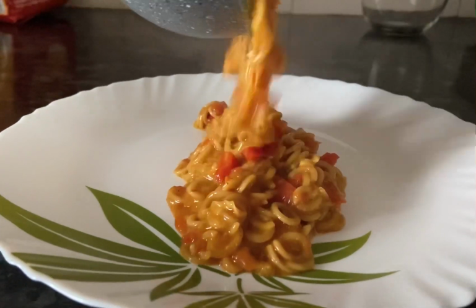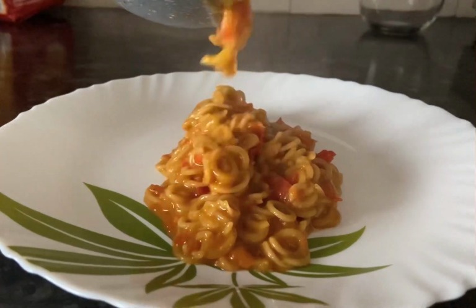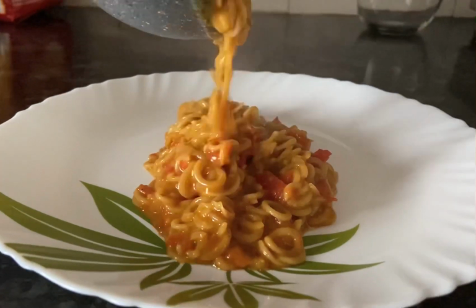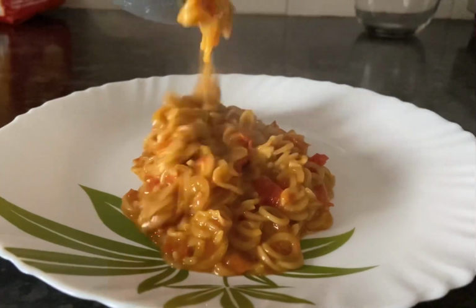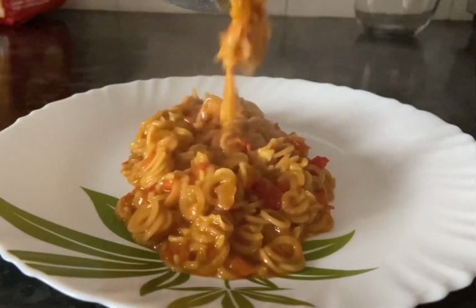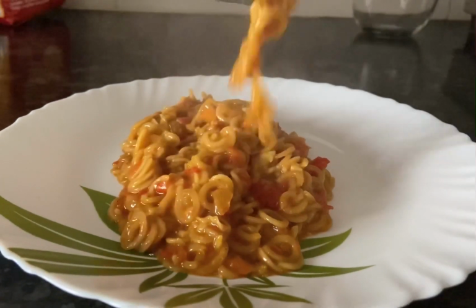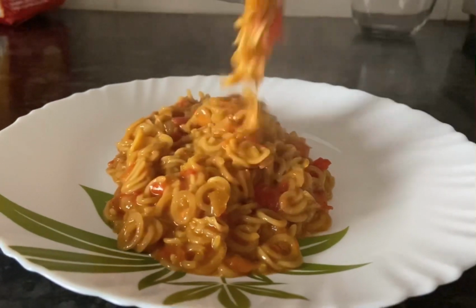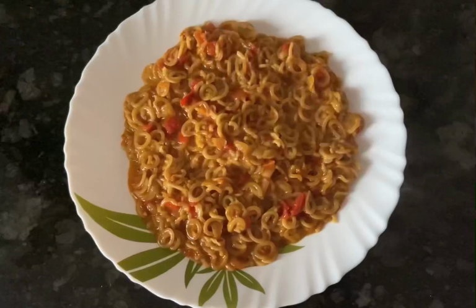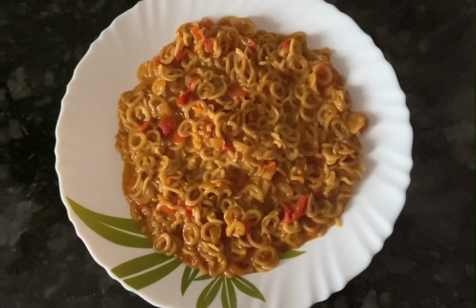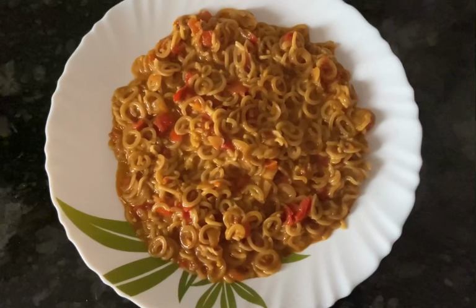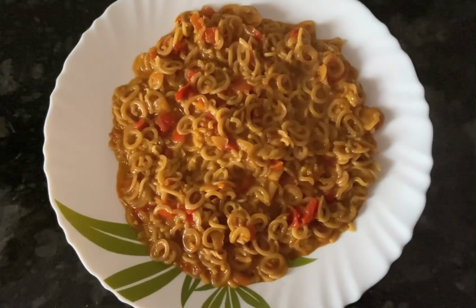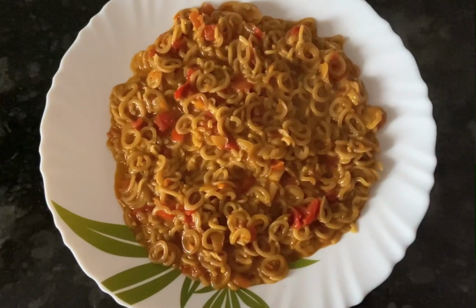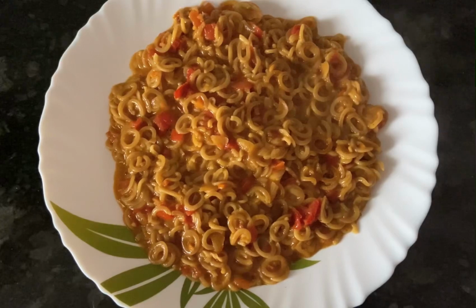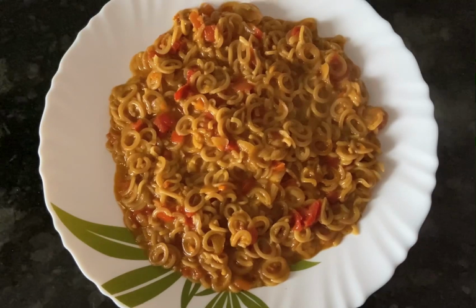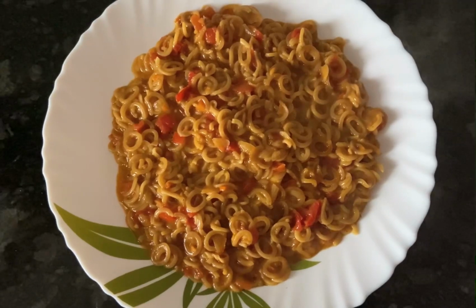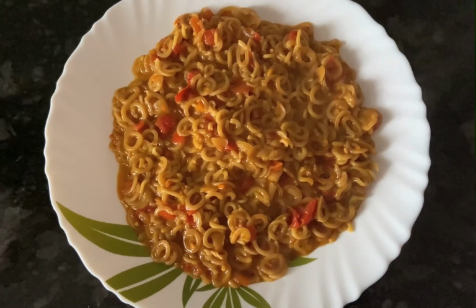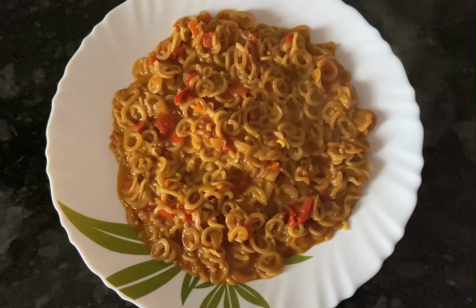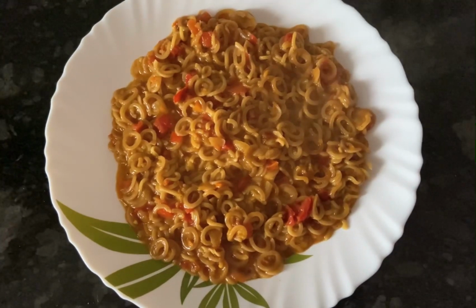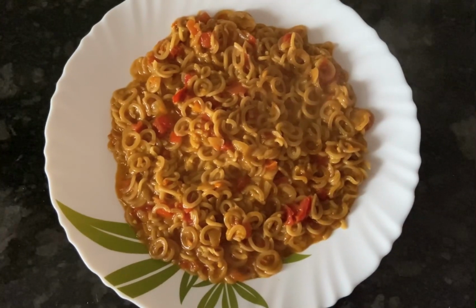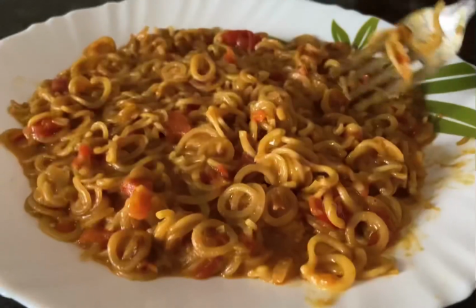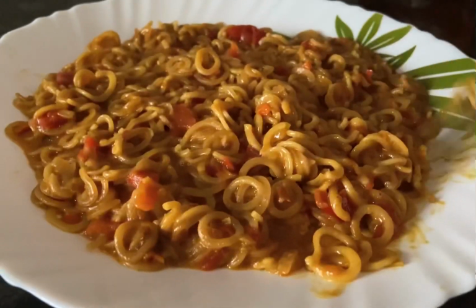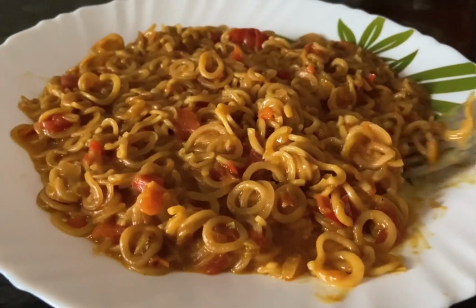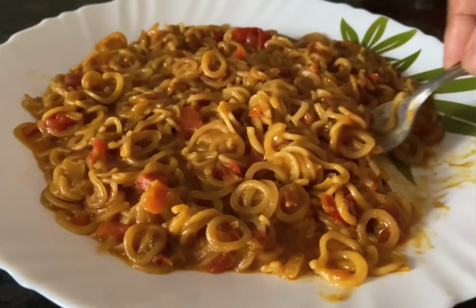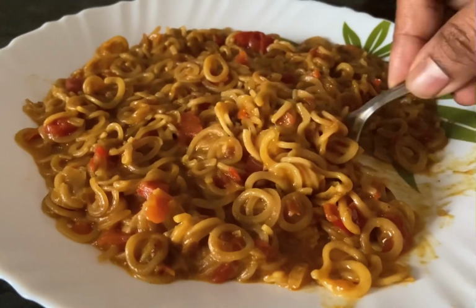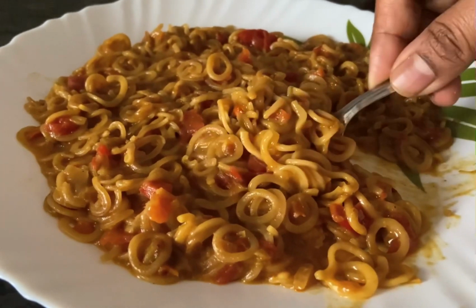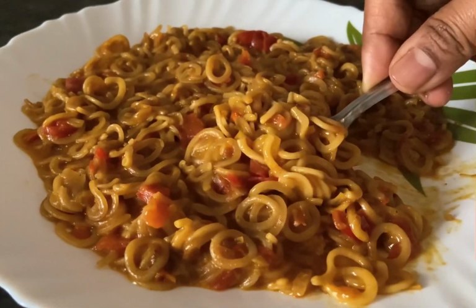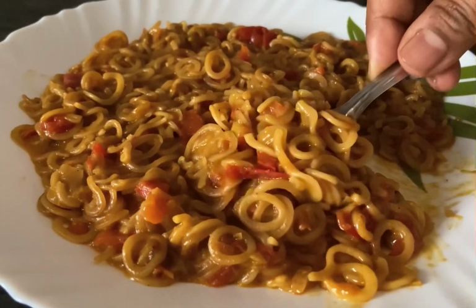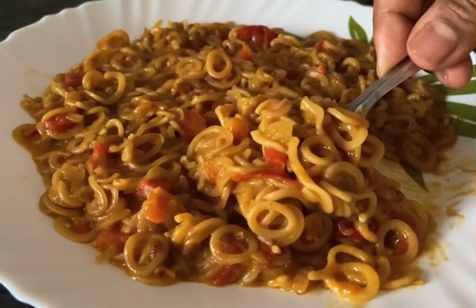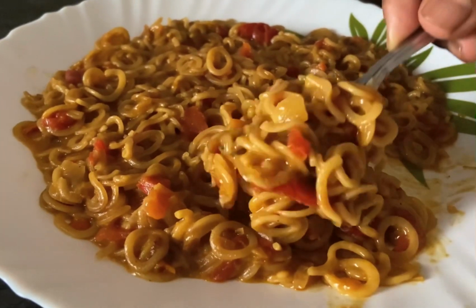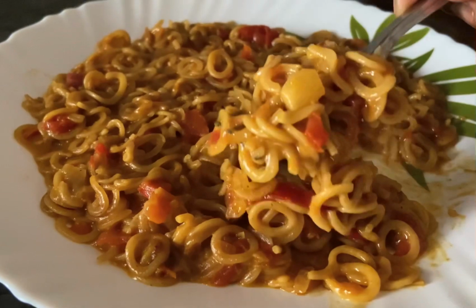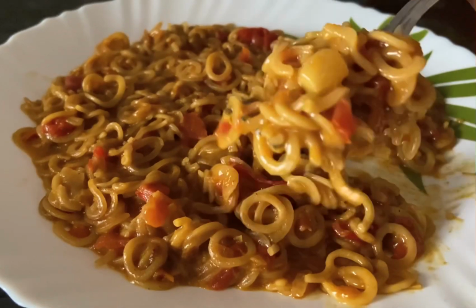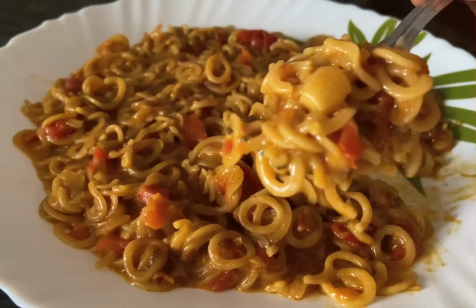Our Saffola Yummy Masala Oodles are ready, and the taste is also very yummy! Especially kids will love it because of the shape.